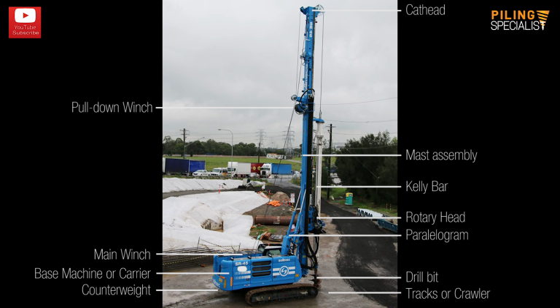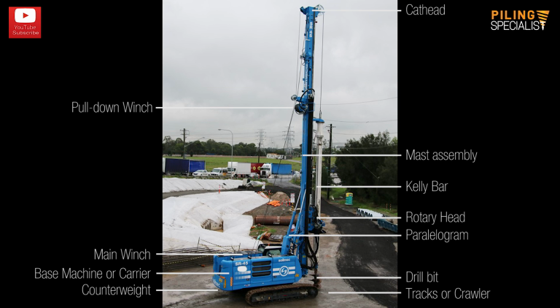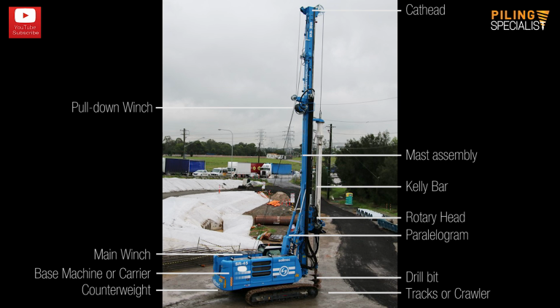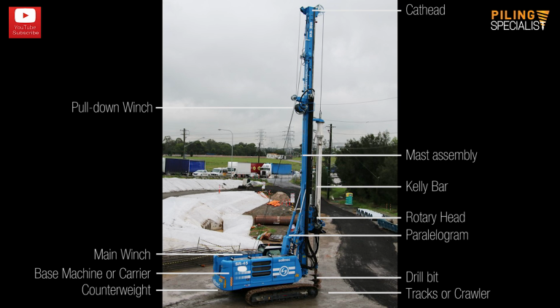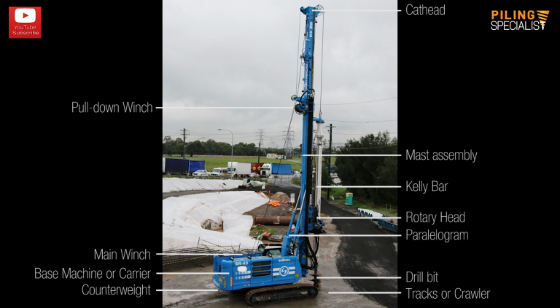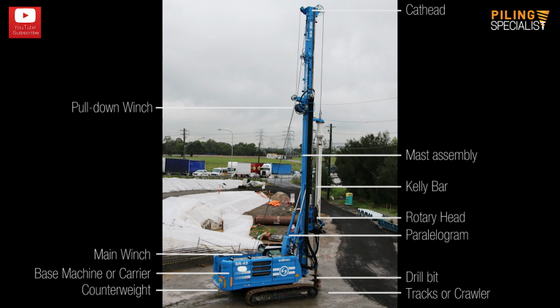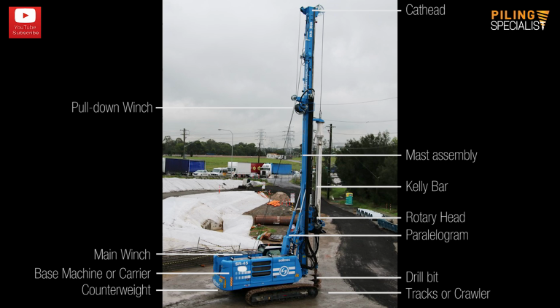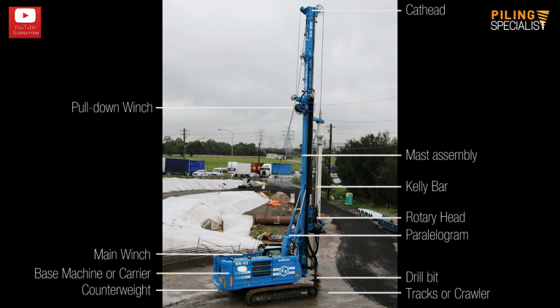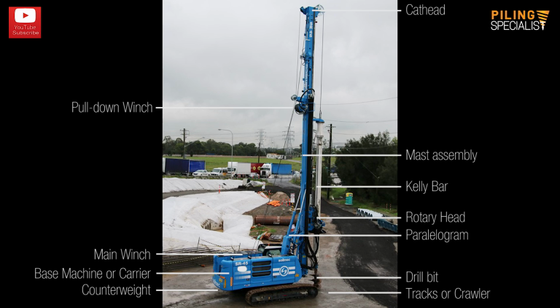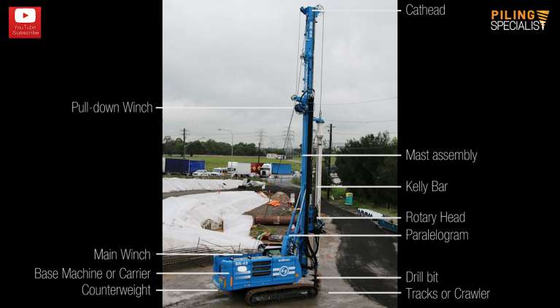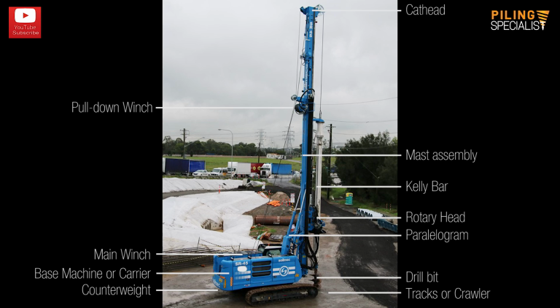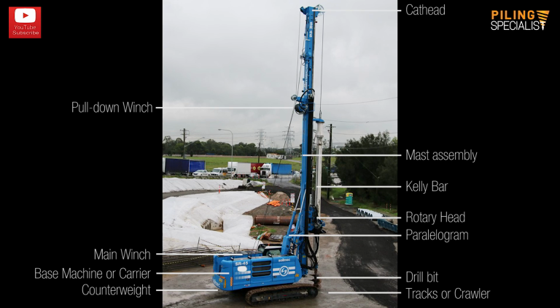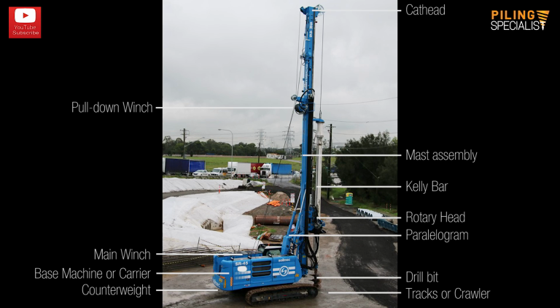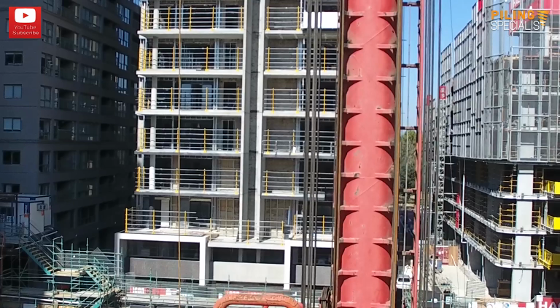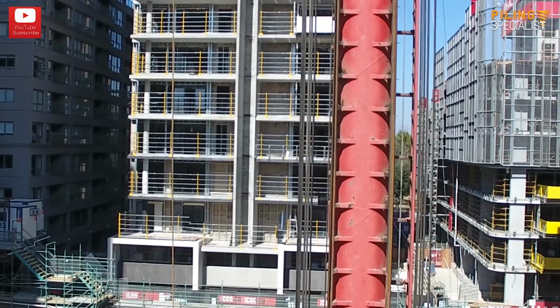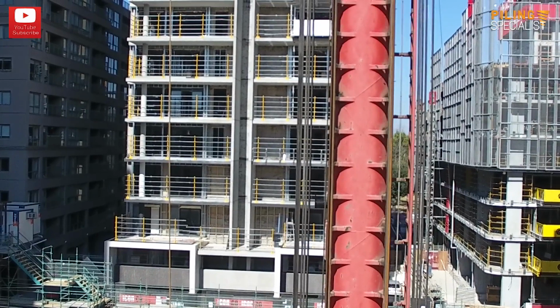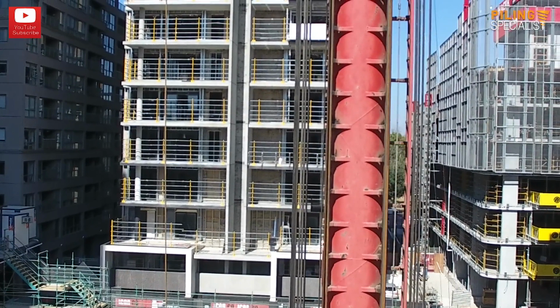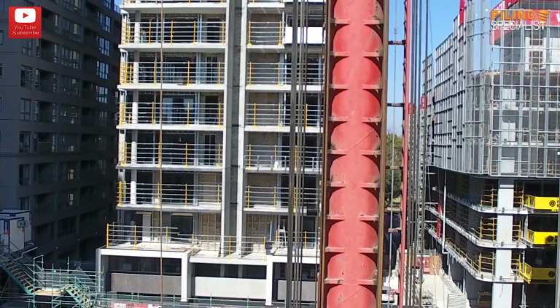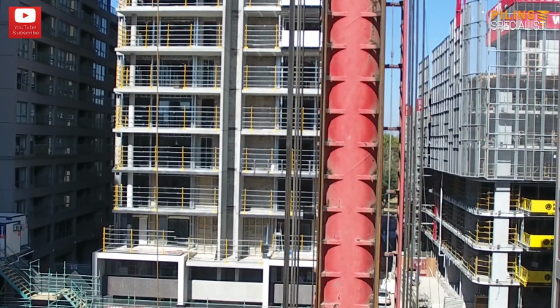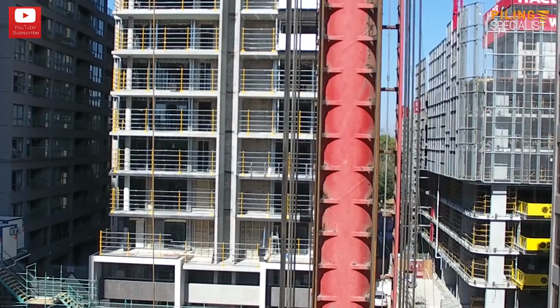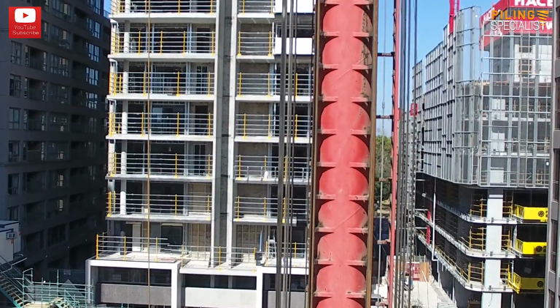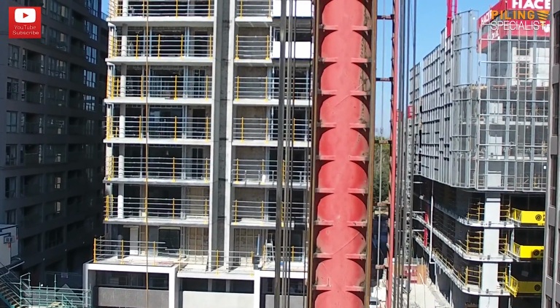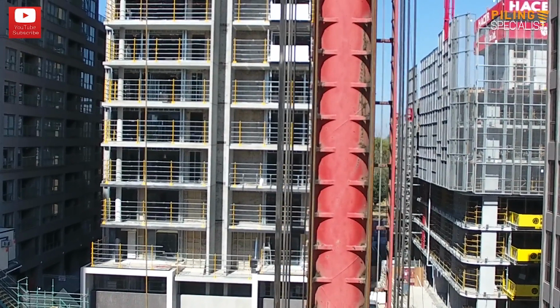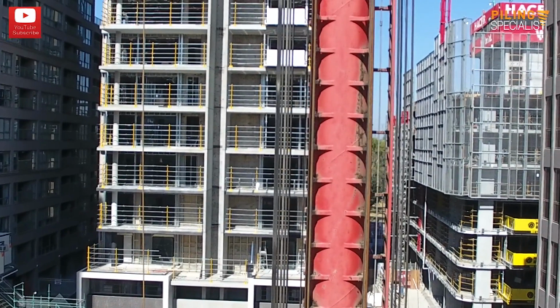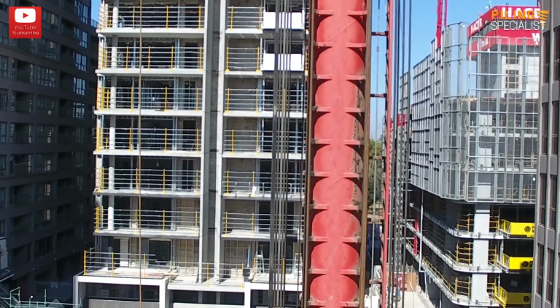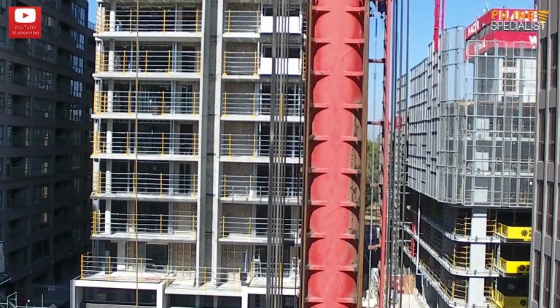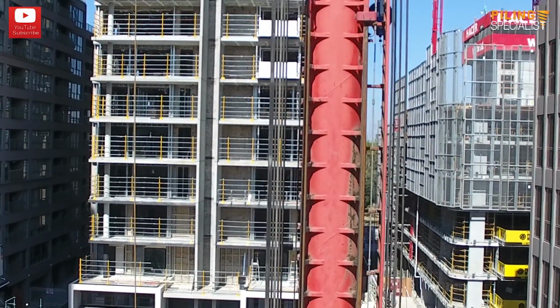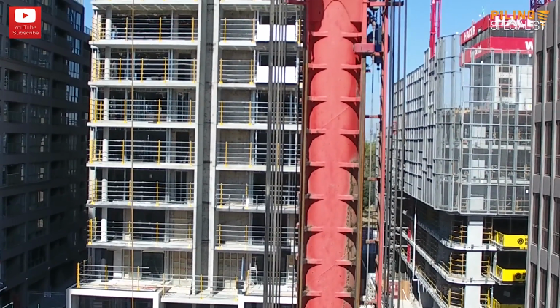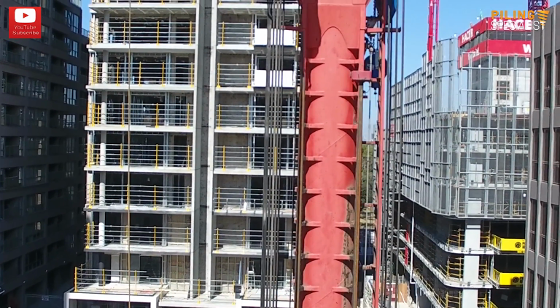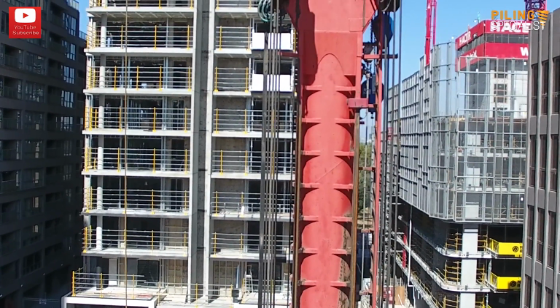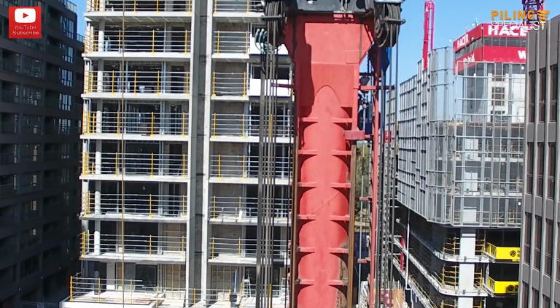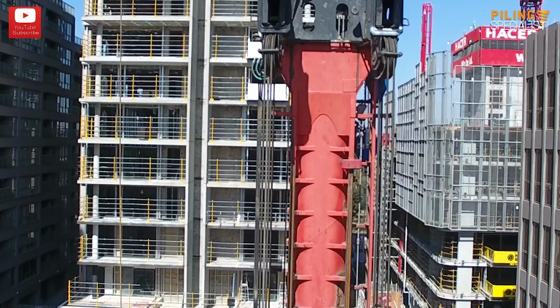We hope this video will shed some light on what is a piling rig and the elements composing a piling rig. Thank you very much for watching, and please stay tuned as next week we are looking at a massive CFA dedicated rig and its specifications. See you next time.